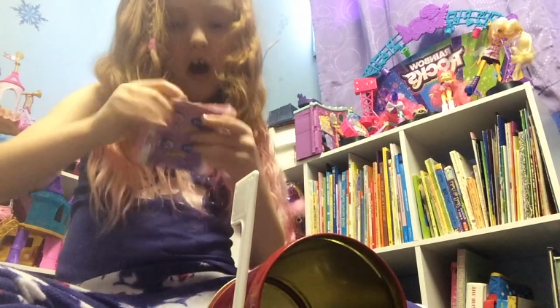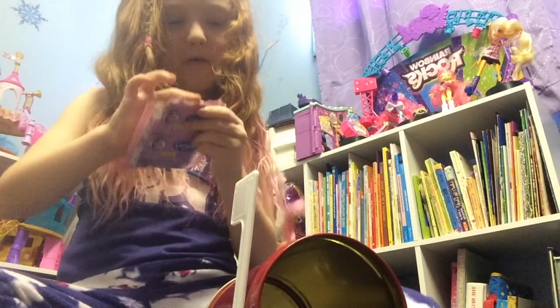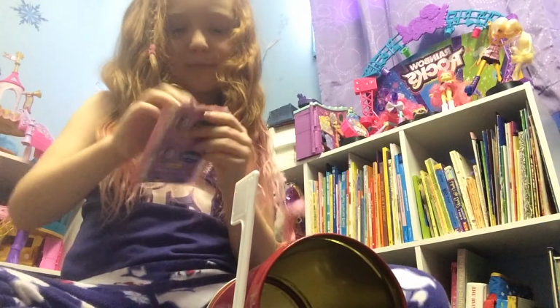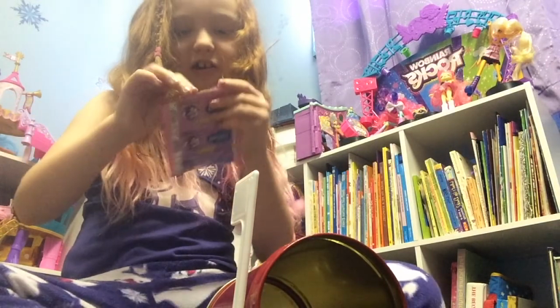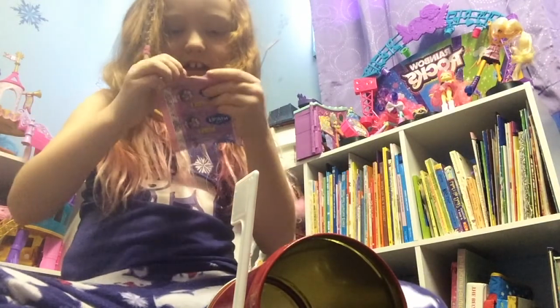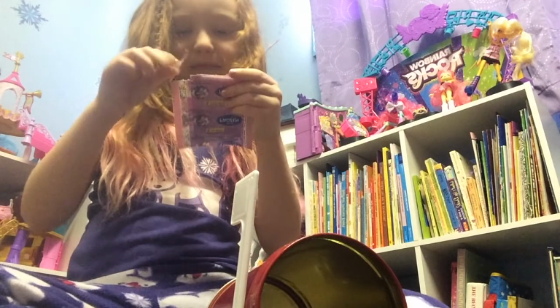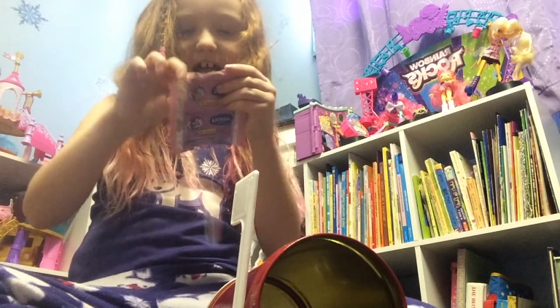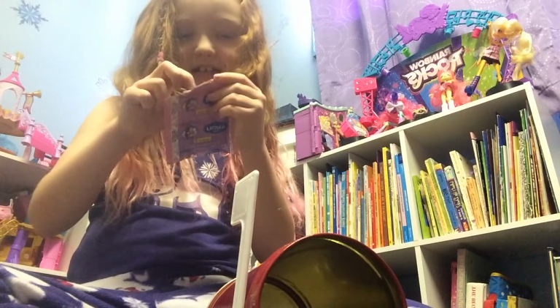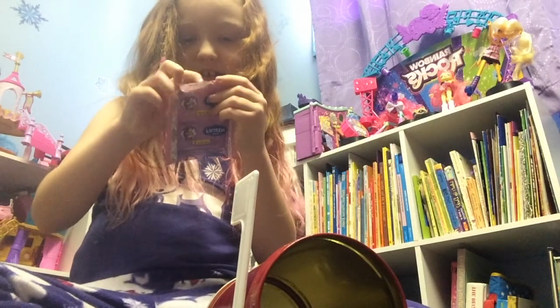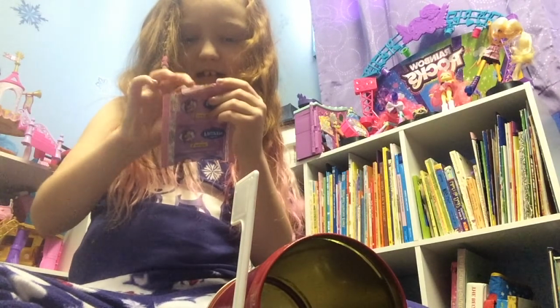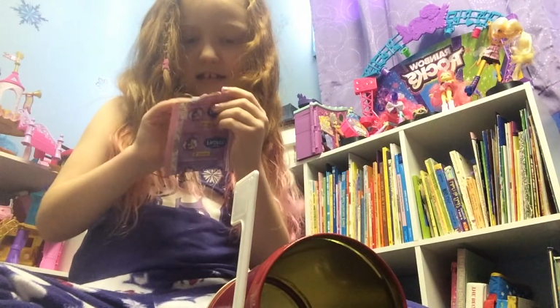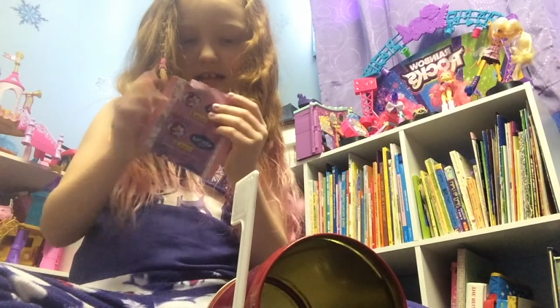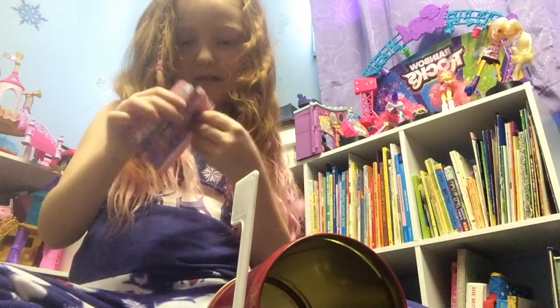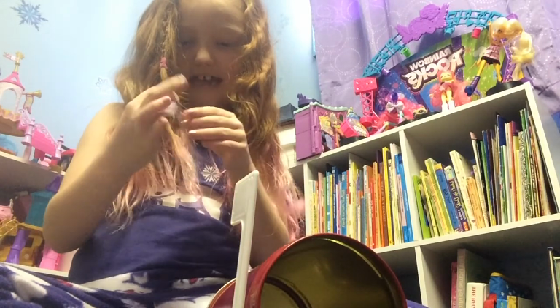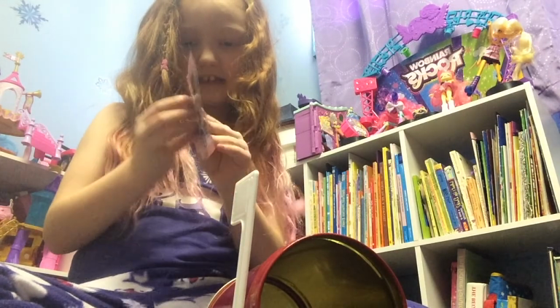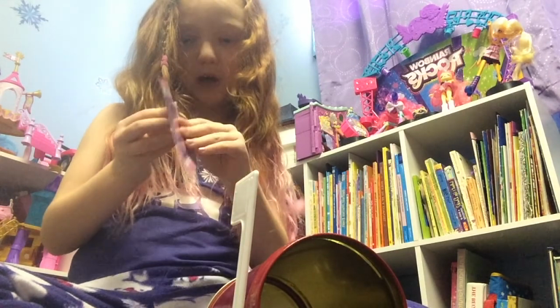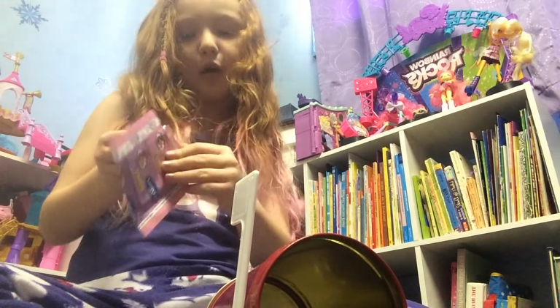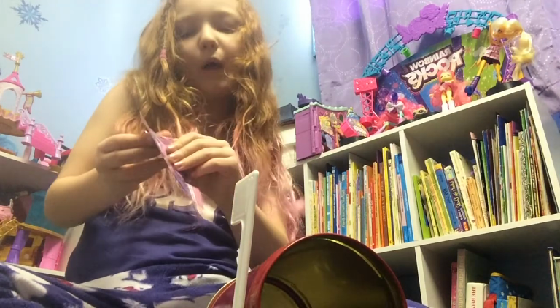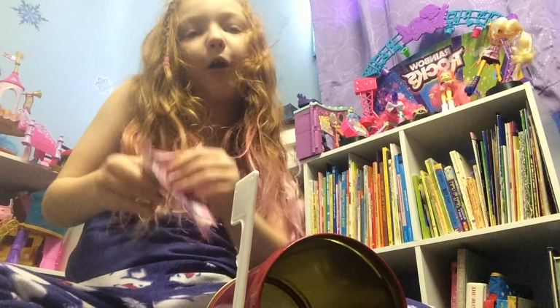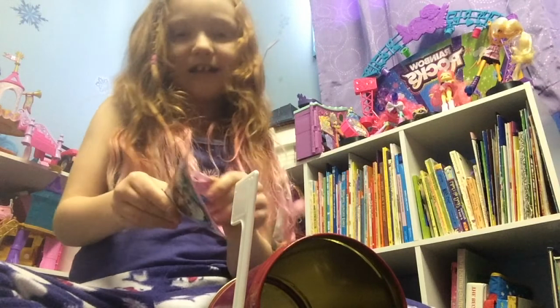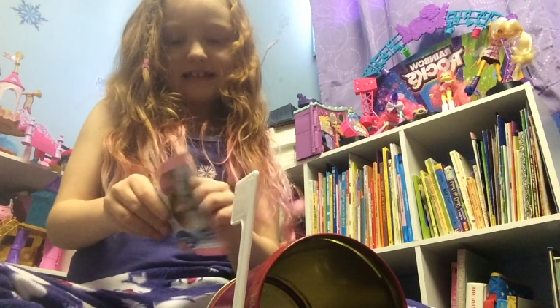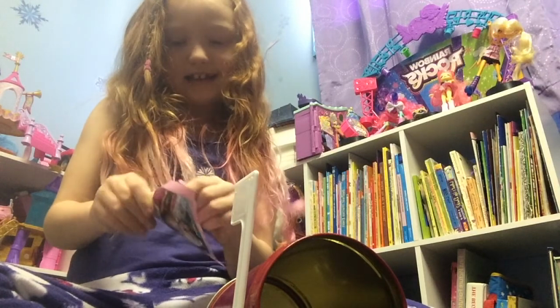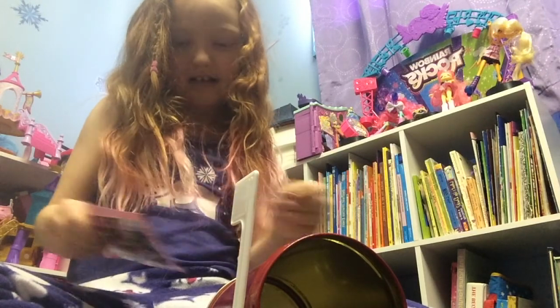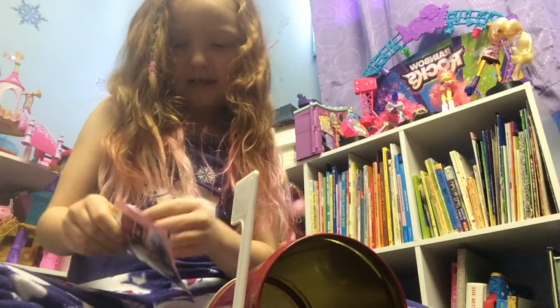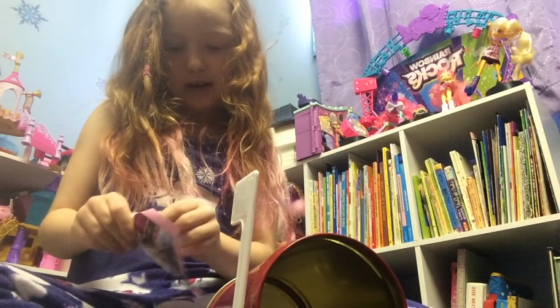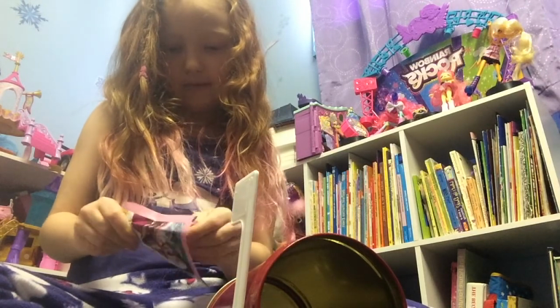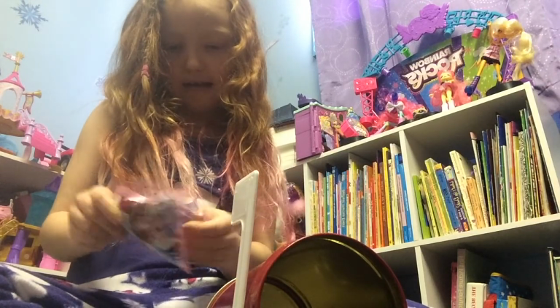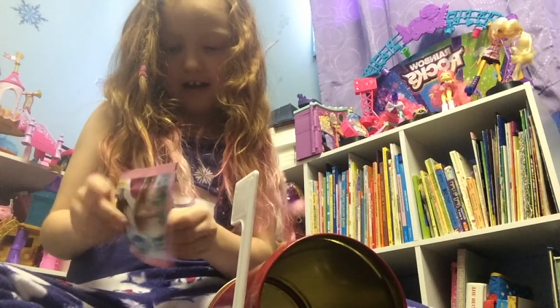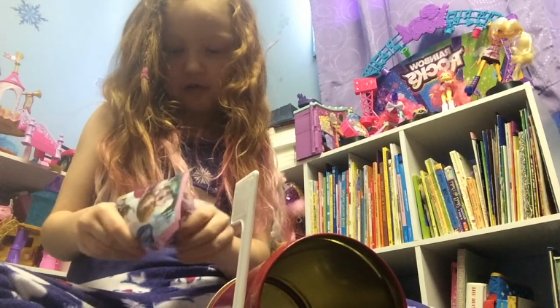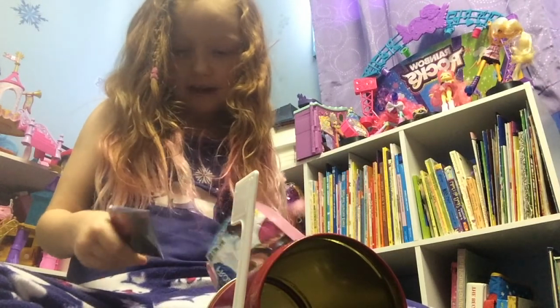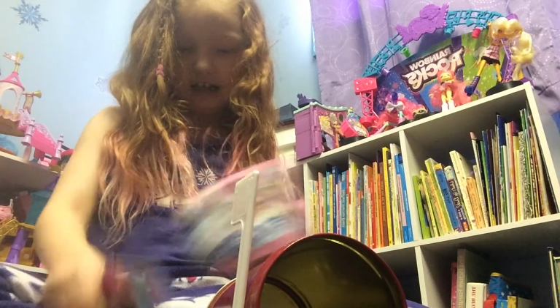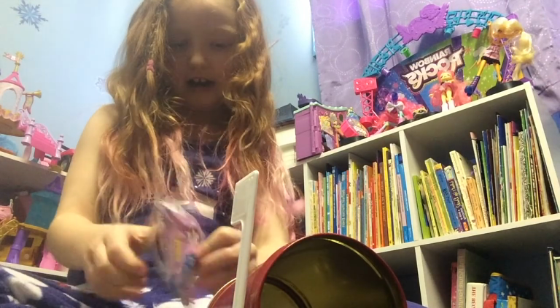I got sparkle! I can't believe that! This is the best because sparkles are rare. I just think sparkles are very rare, so that means I got a rare one.